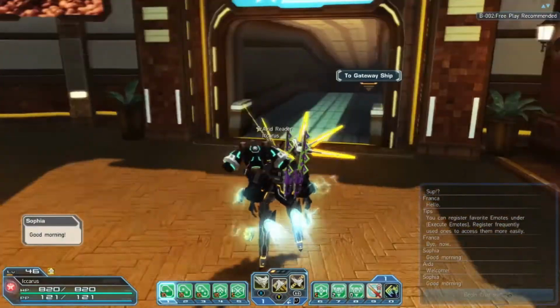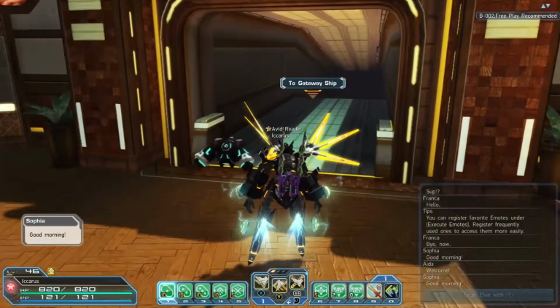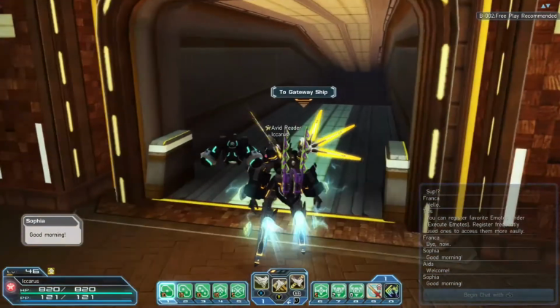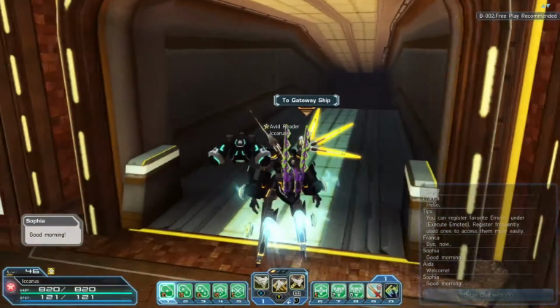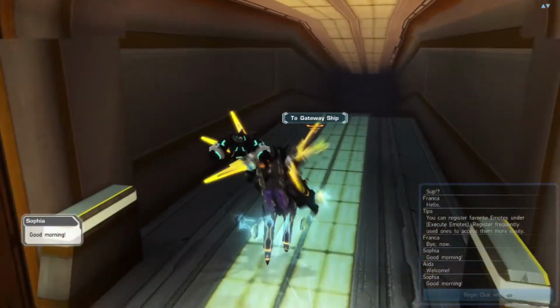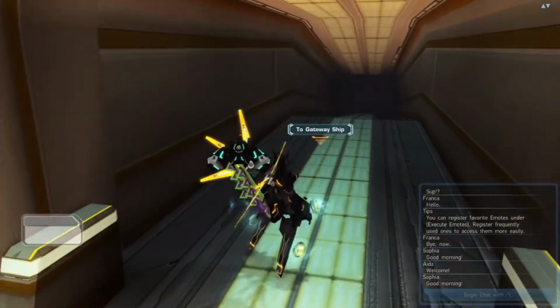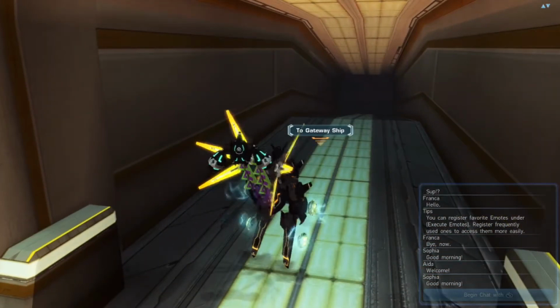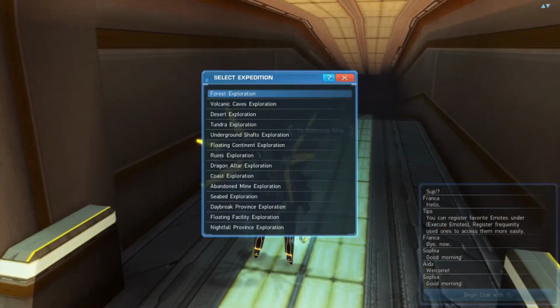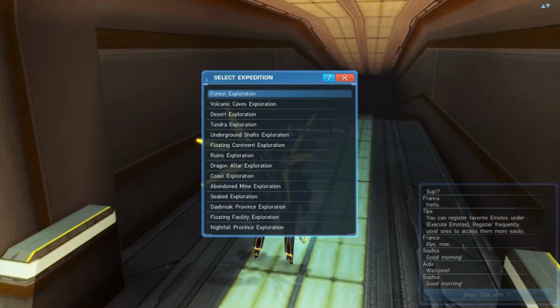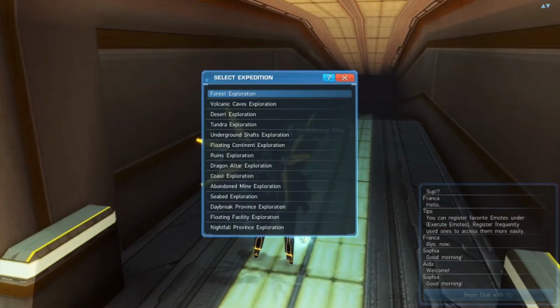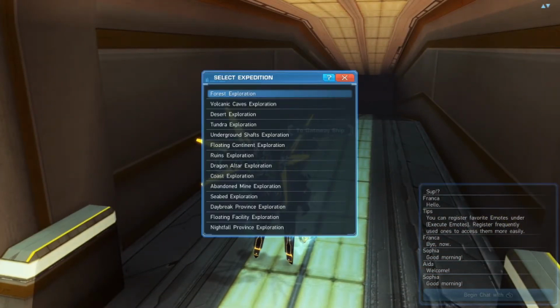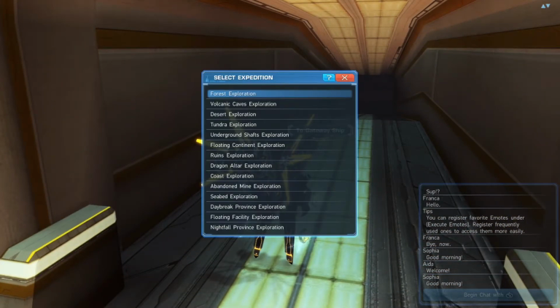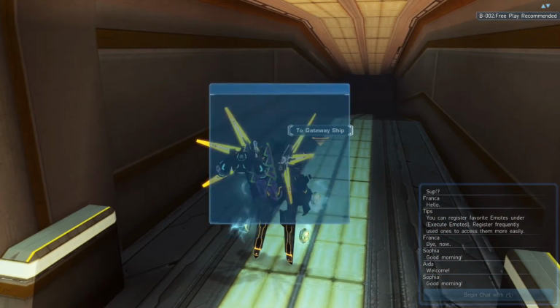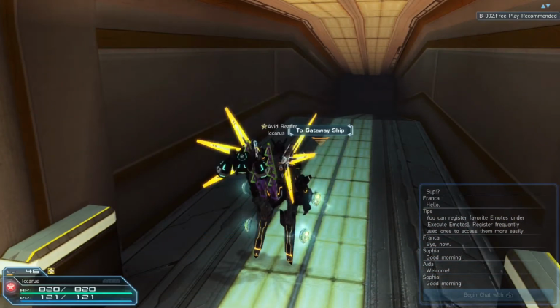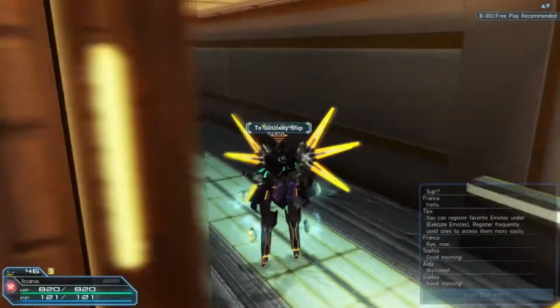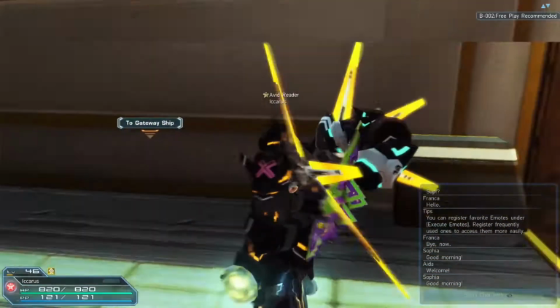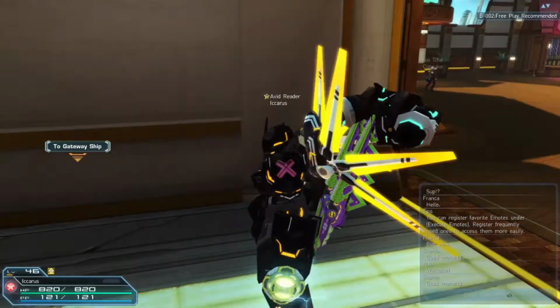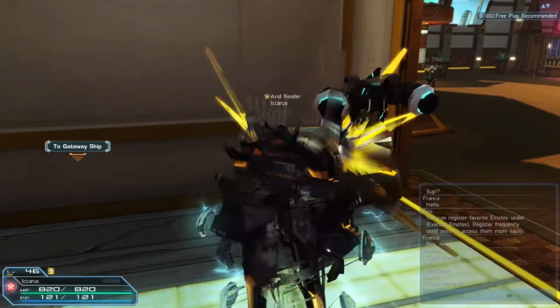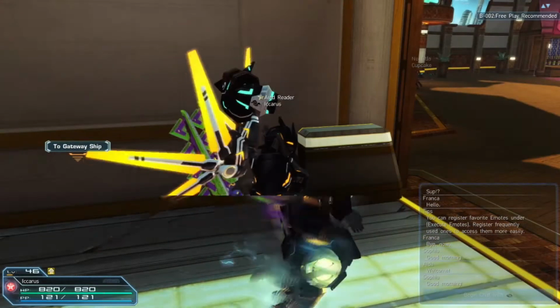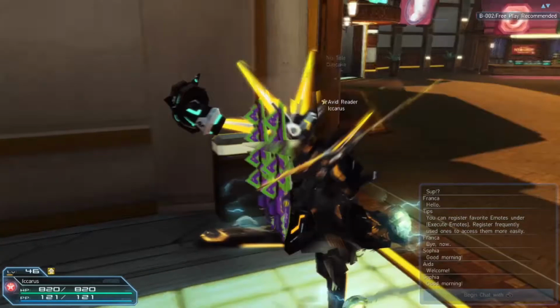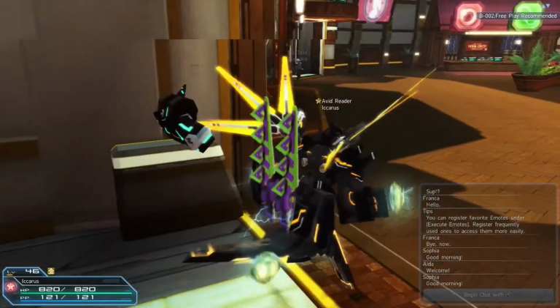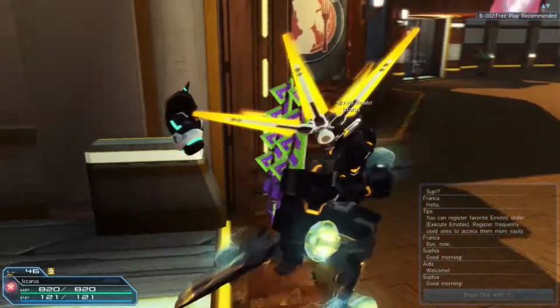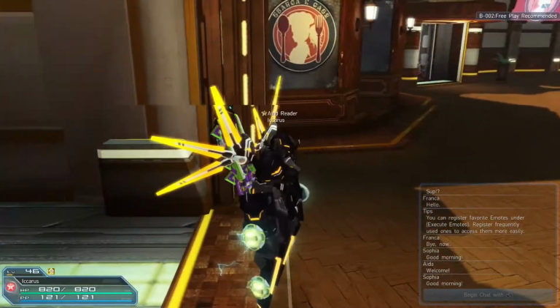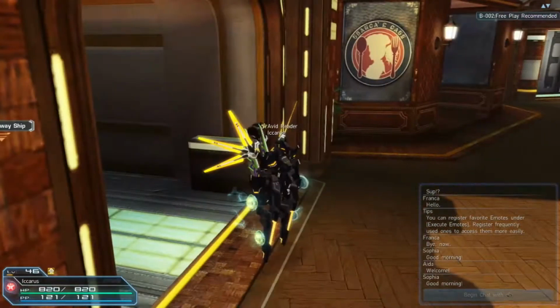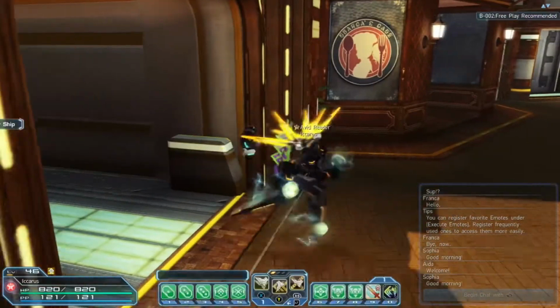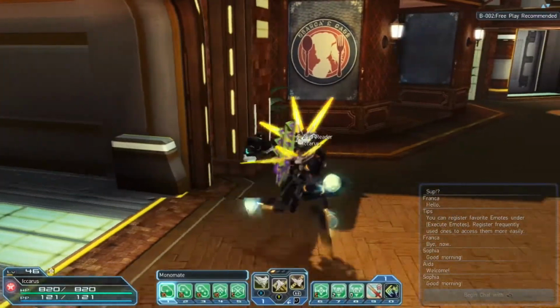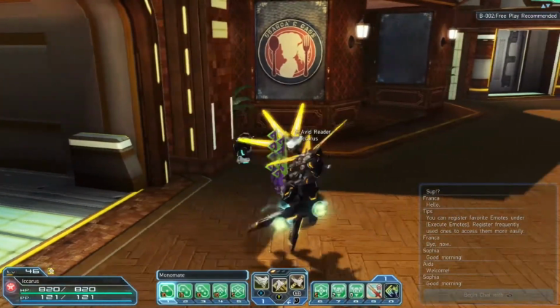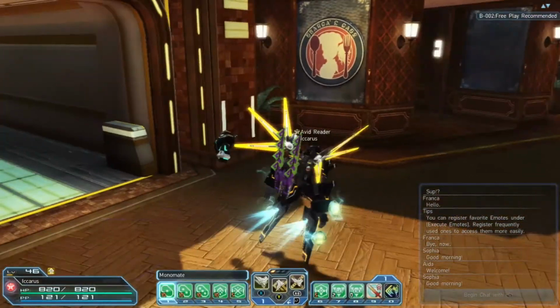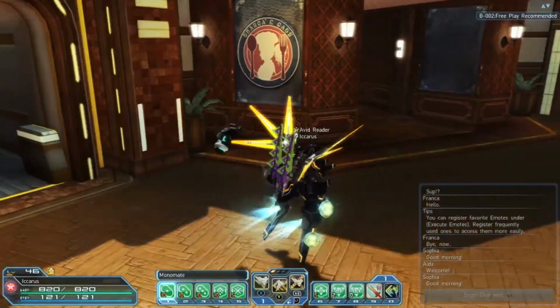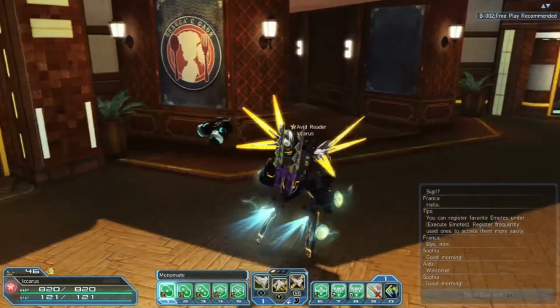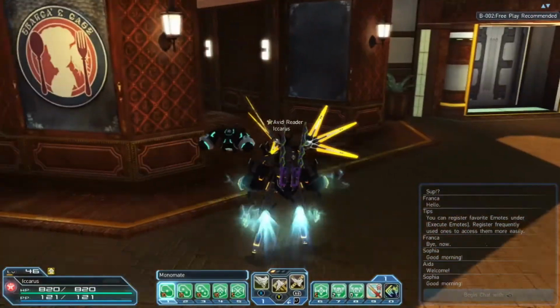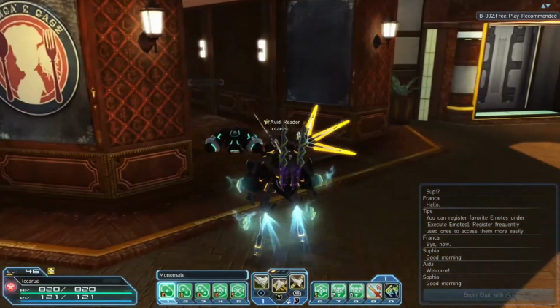If you go back to your gateway, you can do base explorations, and these are available at every single area. All right, off to the casino.